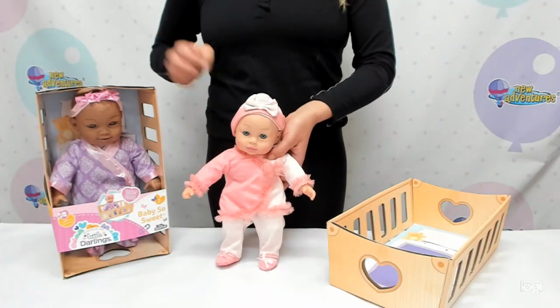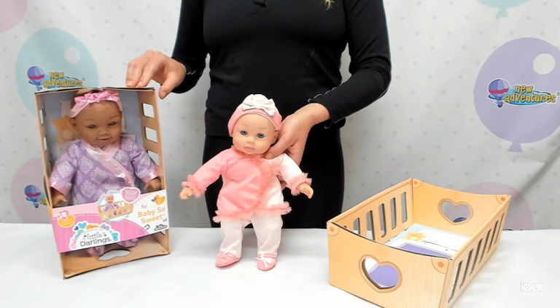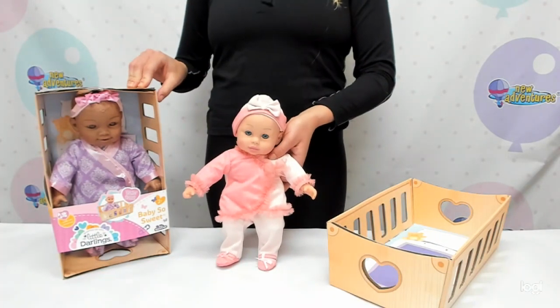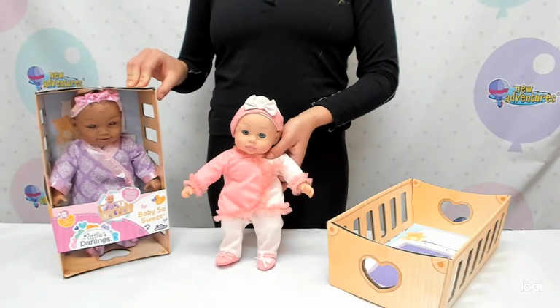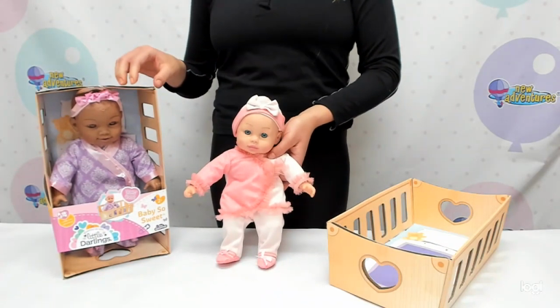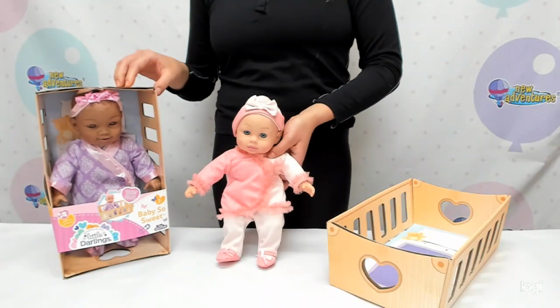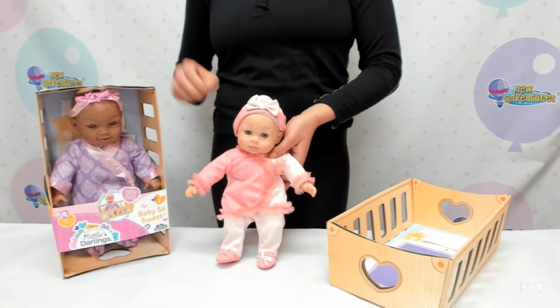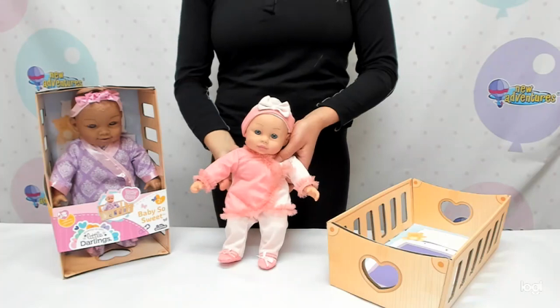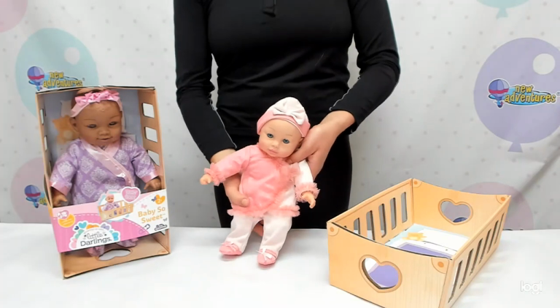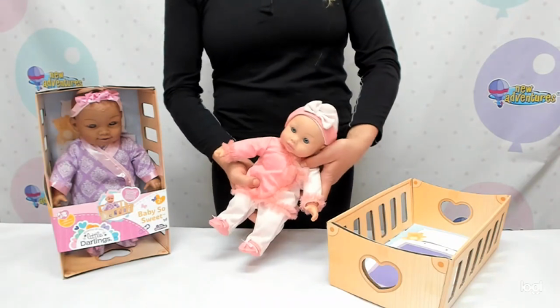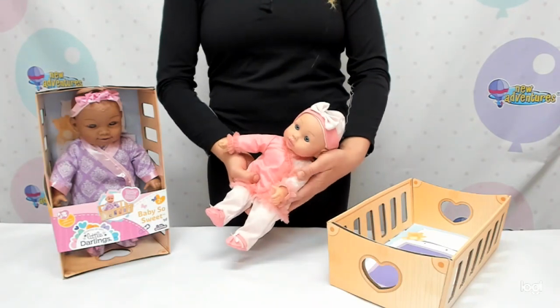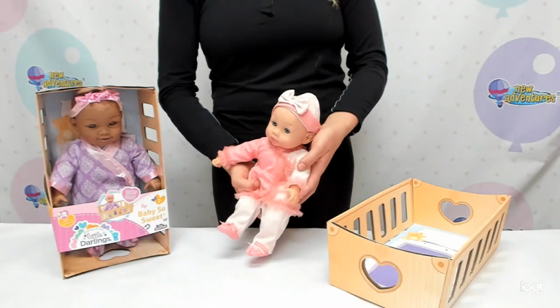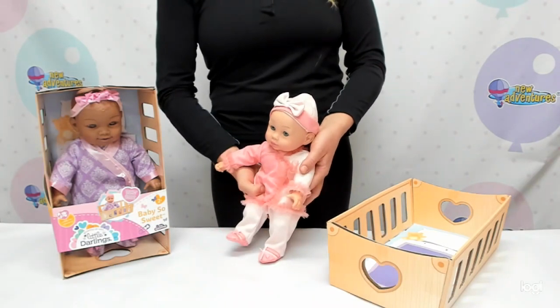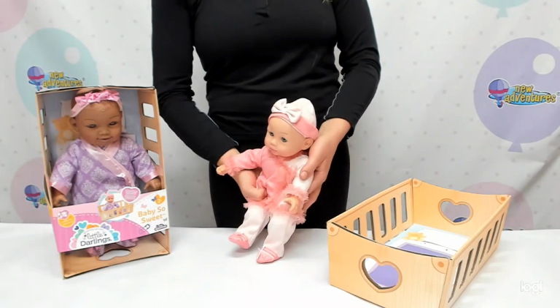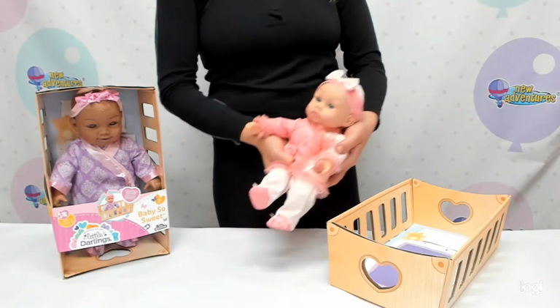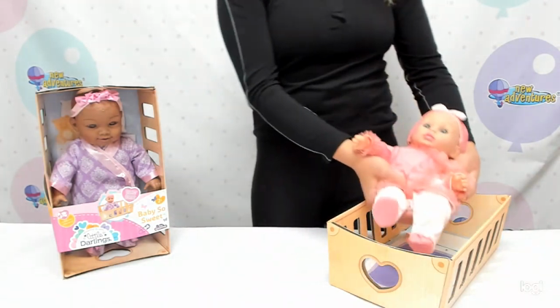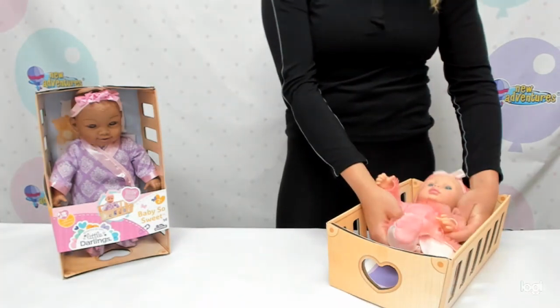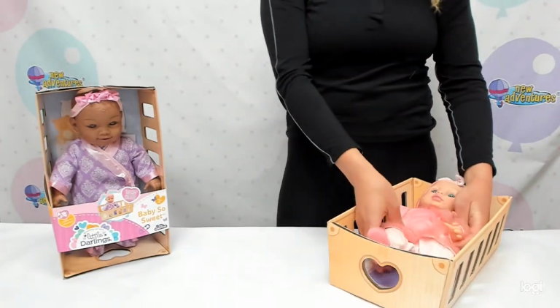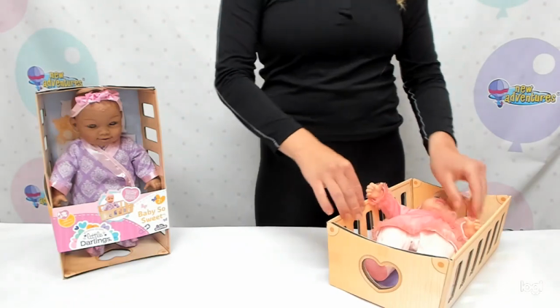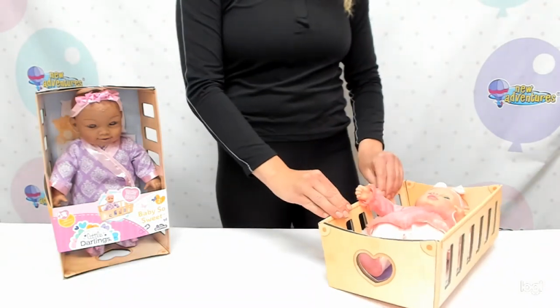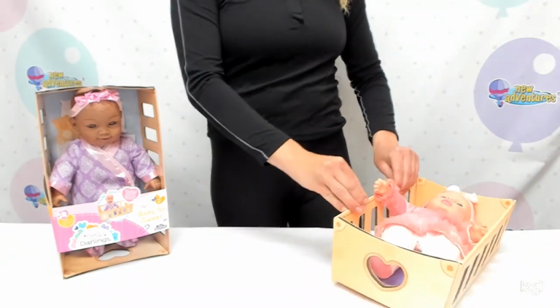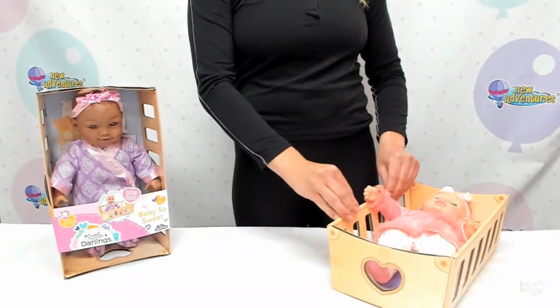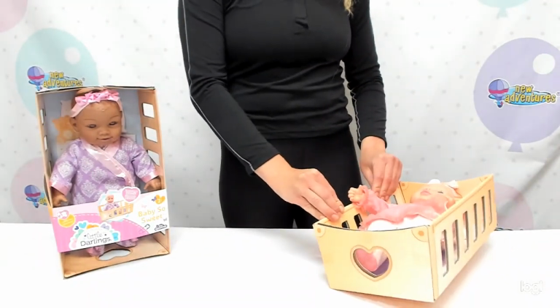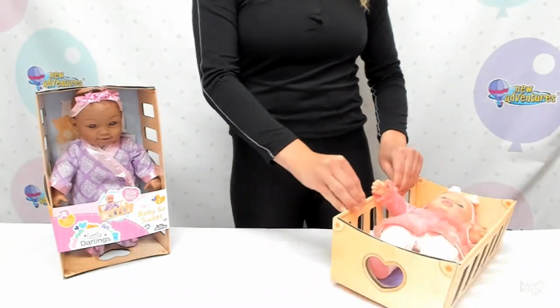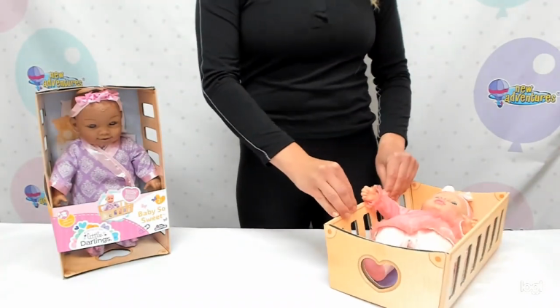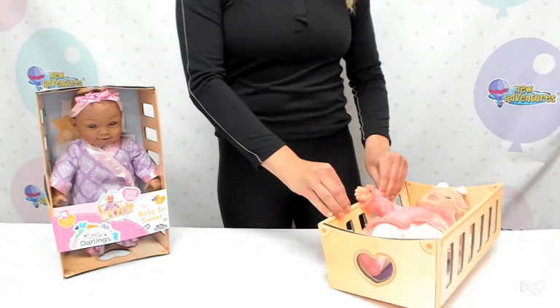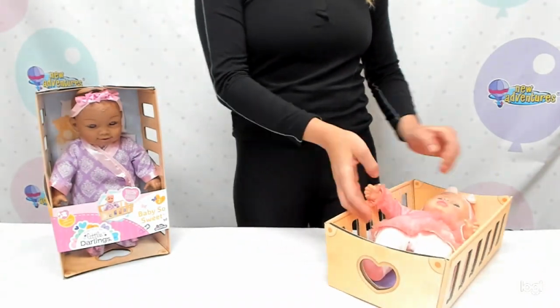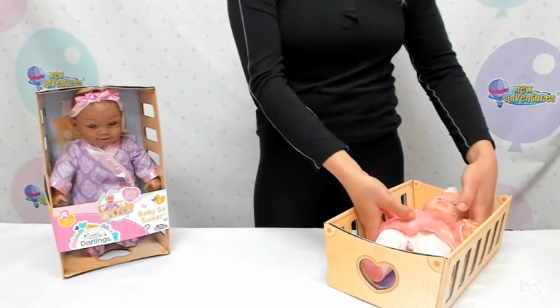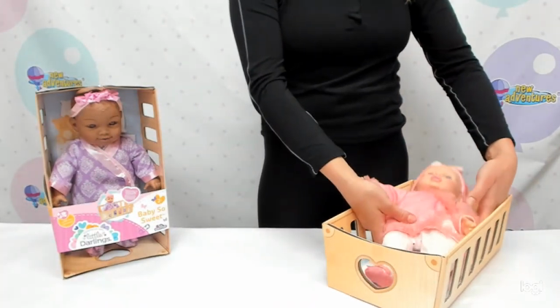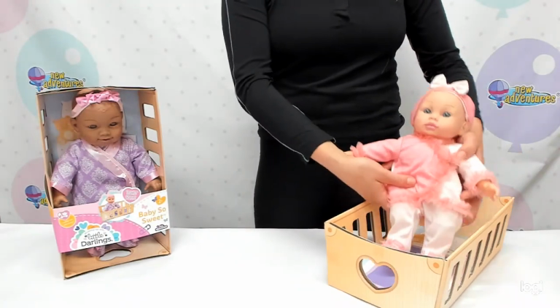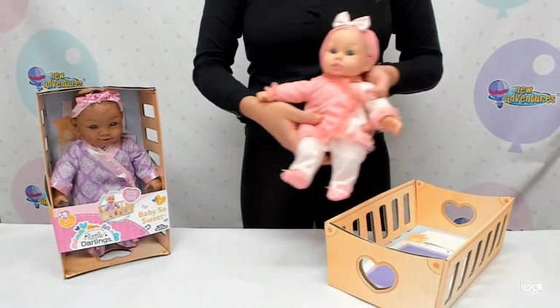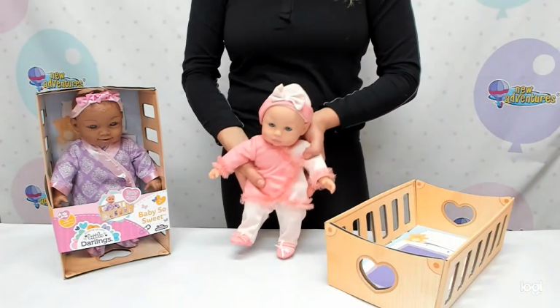The best part is her package also is her crib, so you can take her home, put her to bed in her reusable crib and rock her to sleep. That way when she wakes up she's ready for some playing.